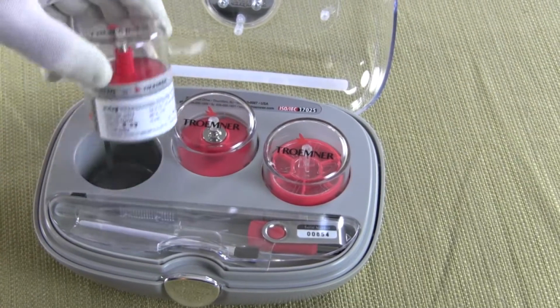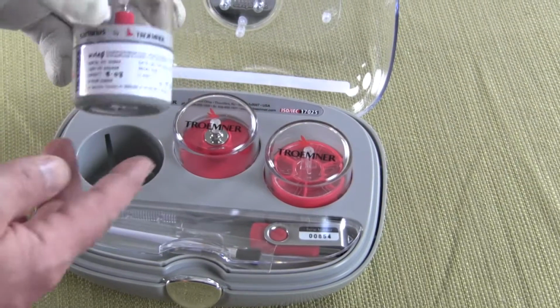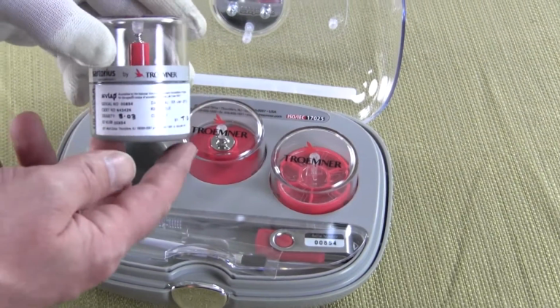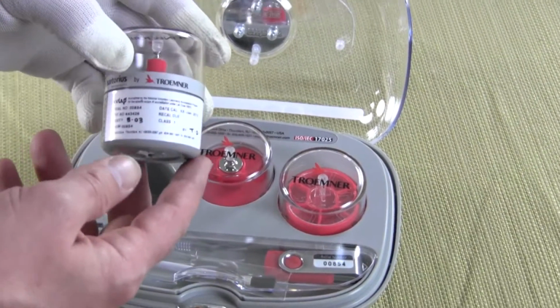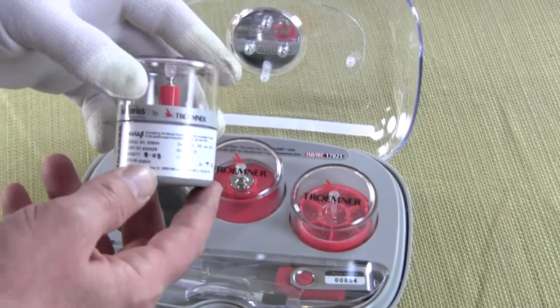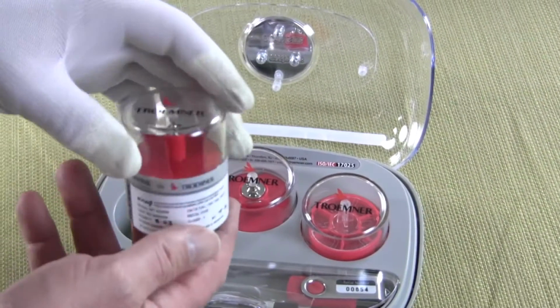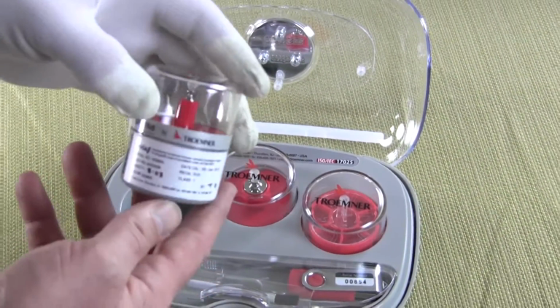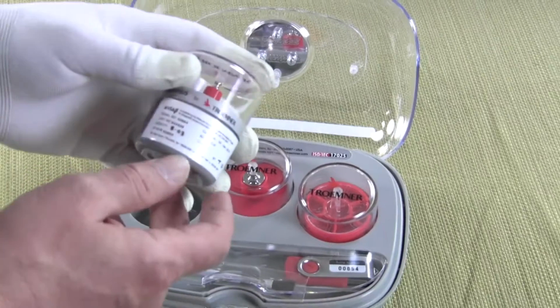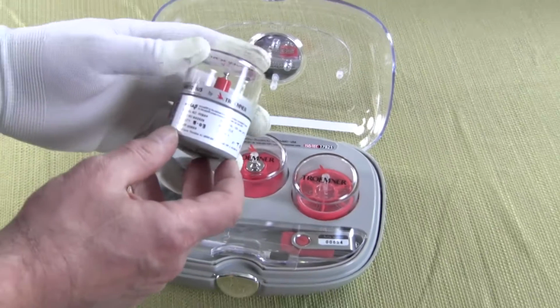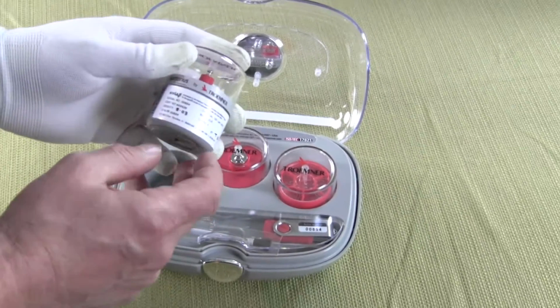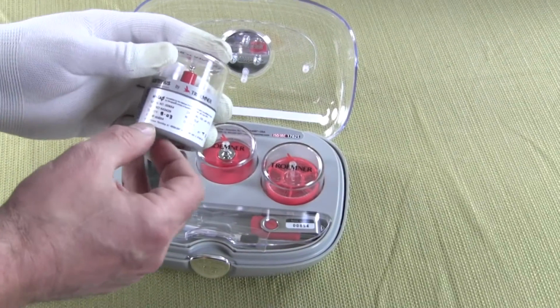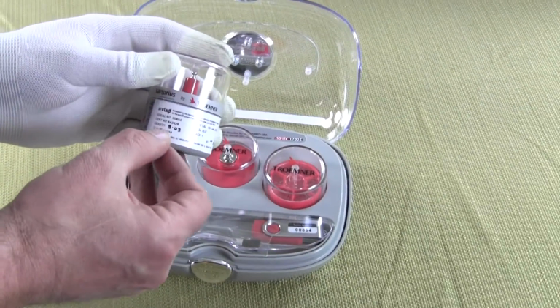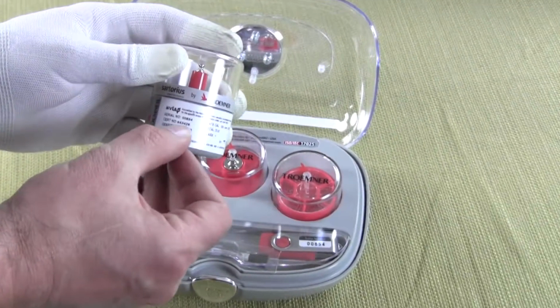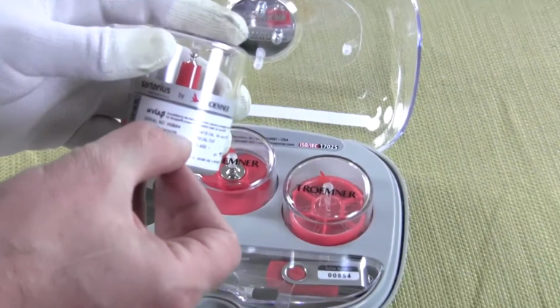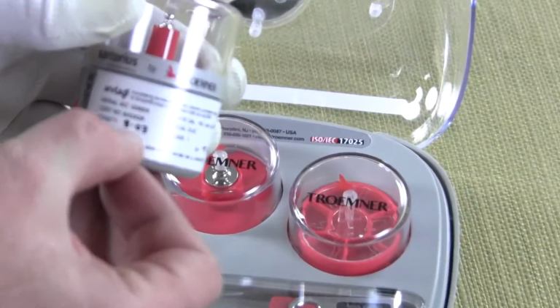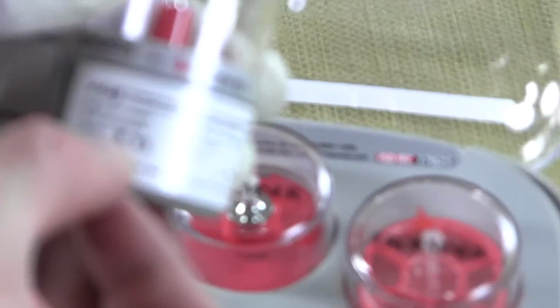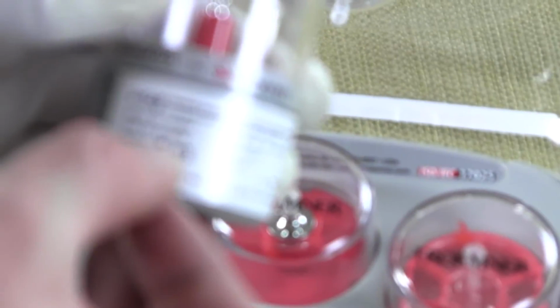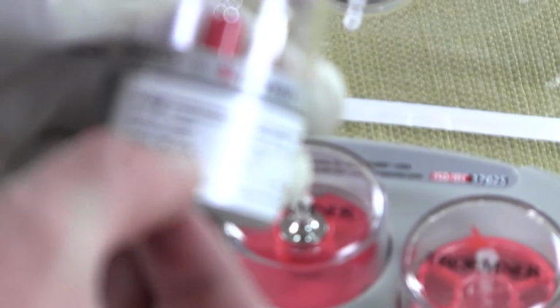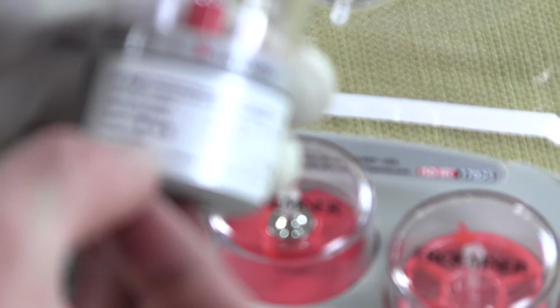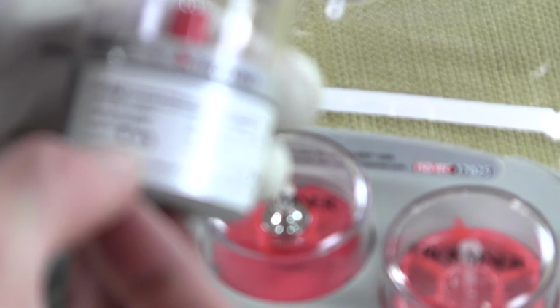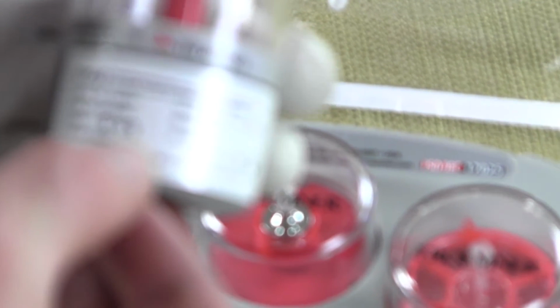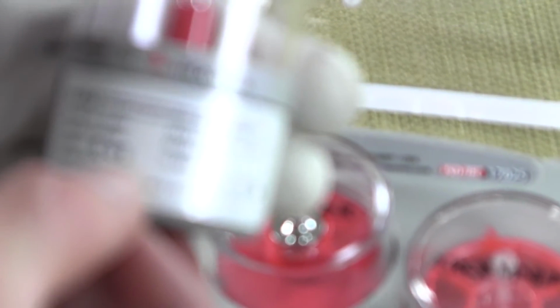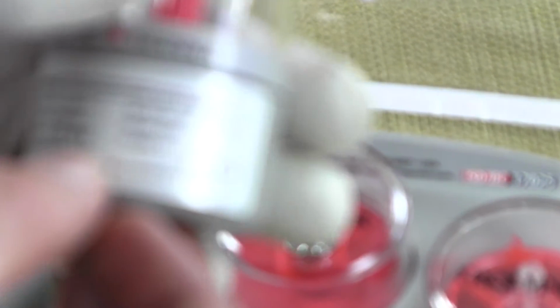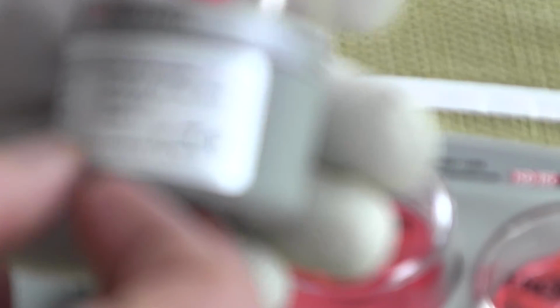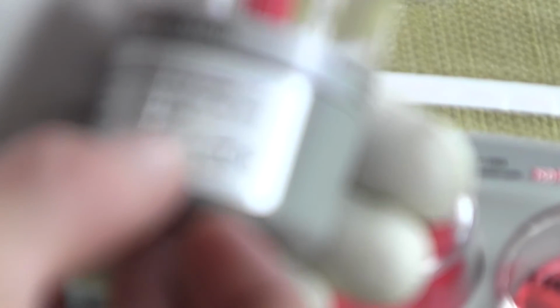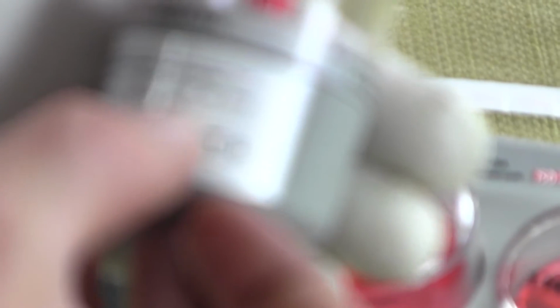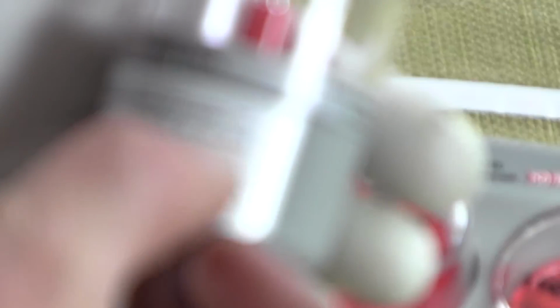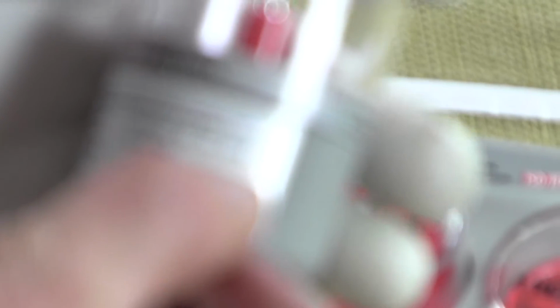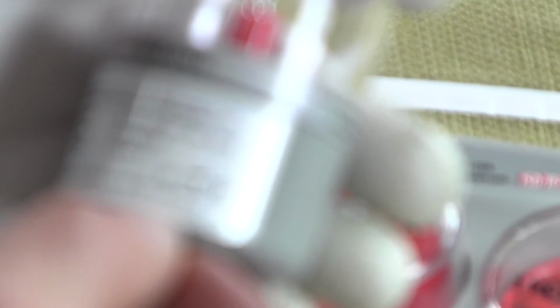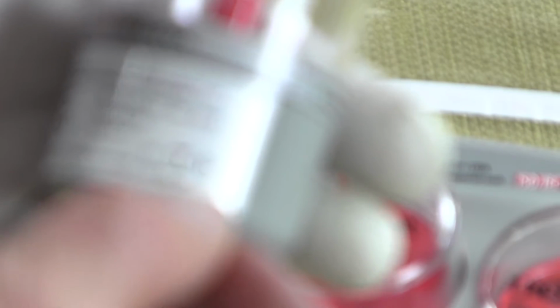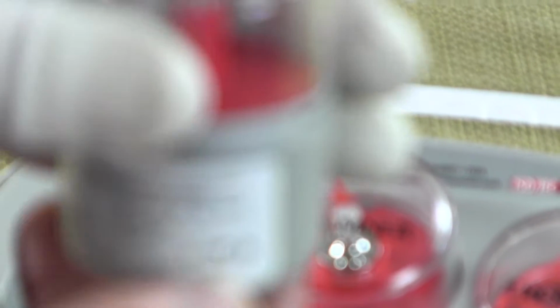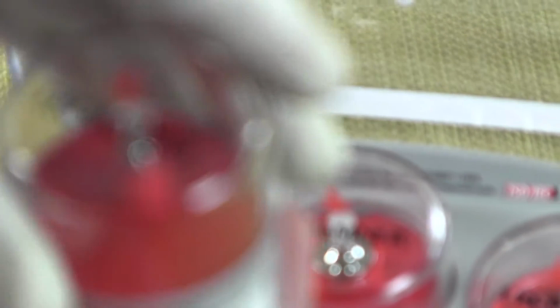Each one of these weights comes in its own separate container. You can see on the weight itself we have a serial number, a CERT number, the density of the weight, the CAL date, and the operator that did the calibration.